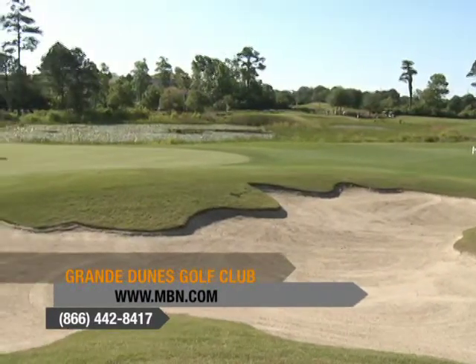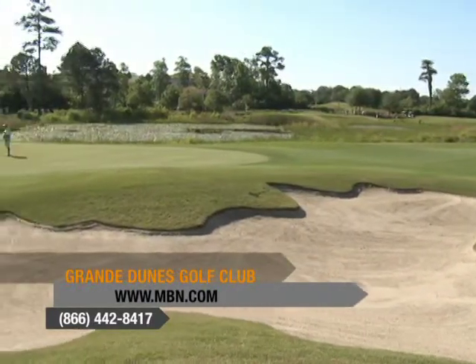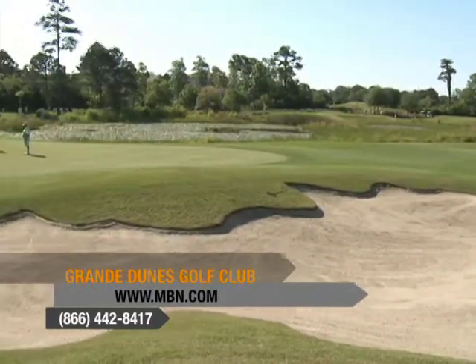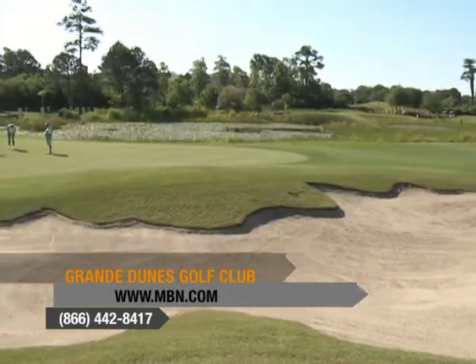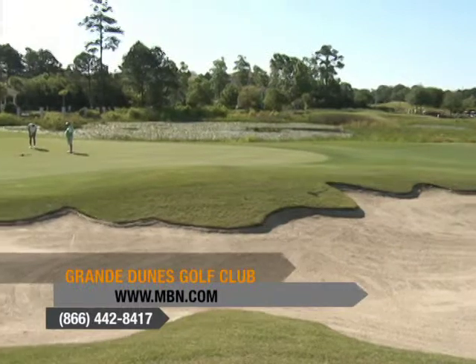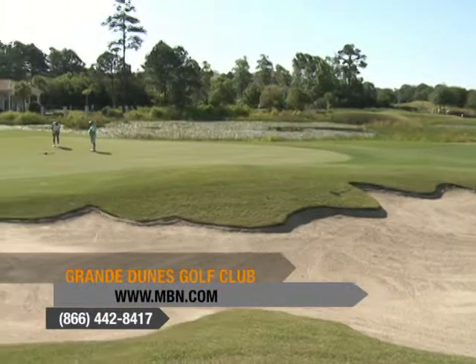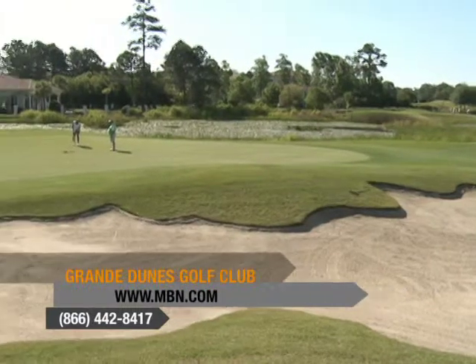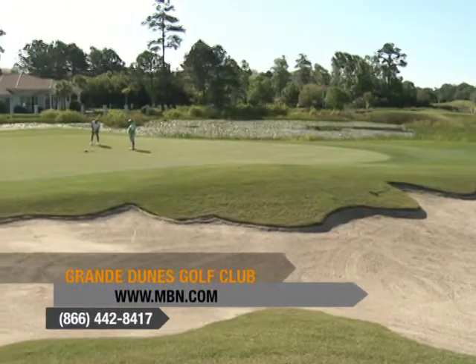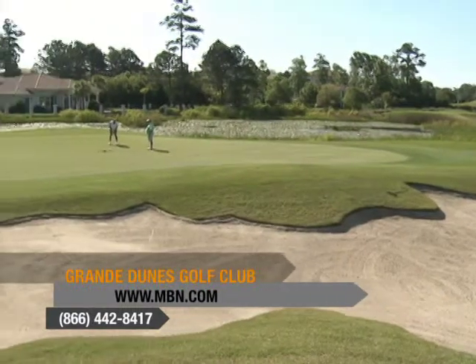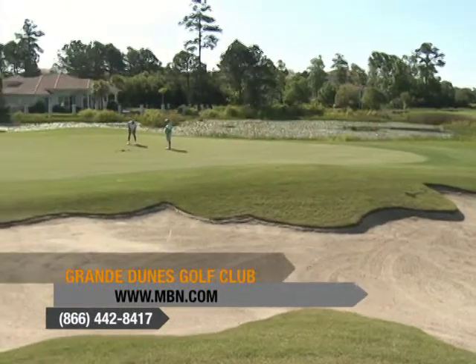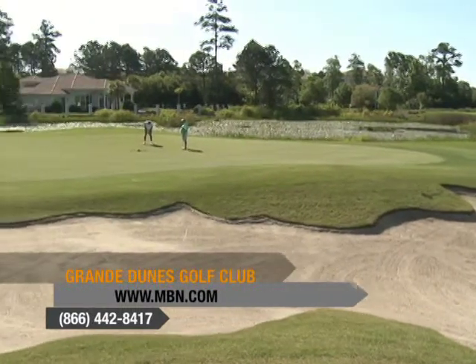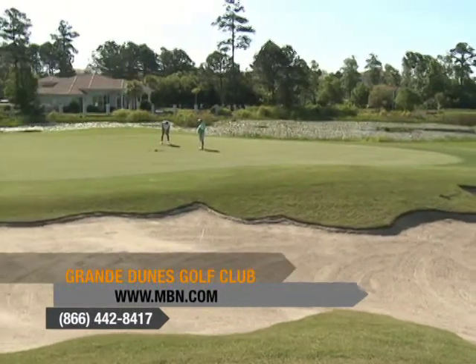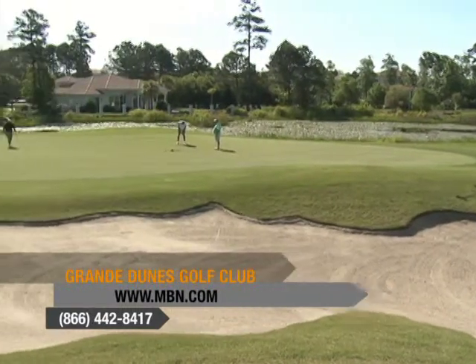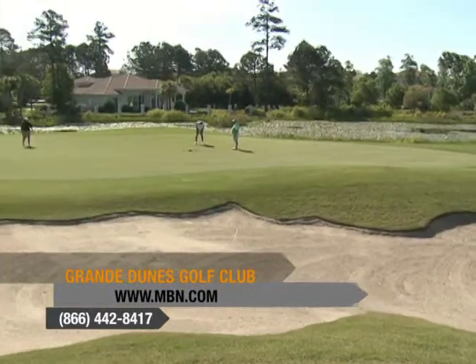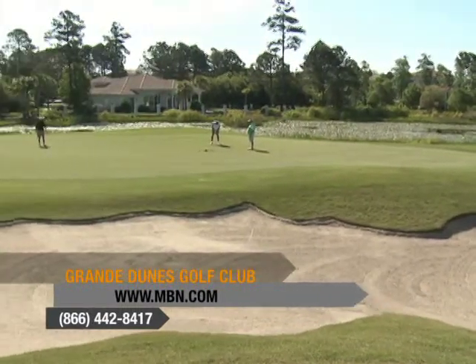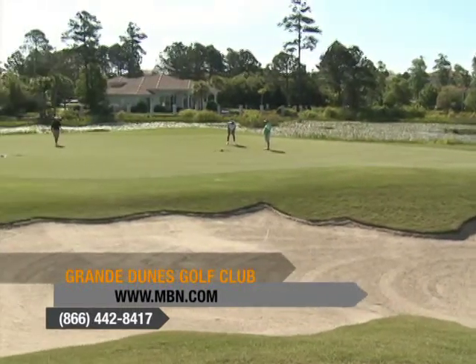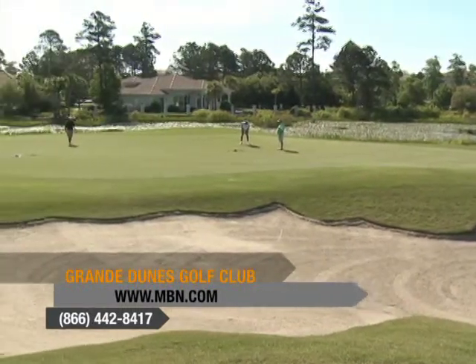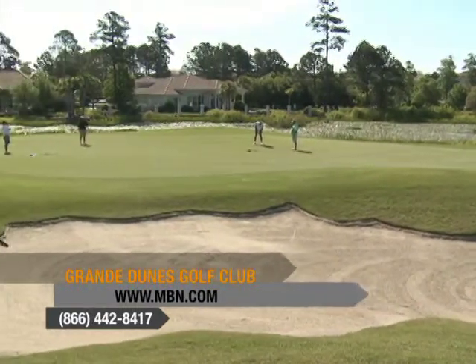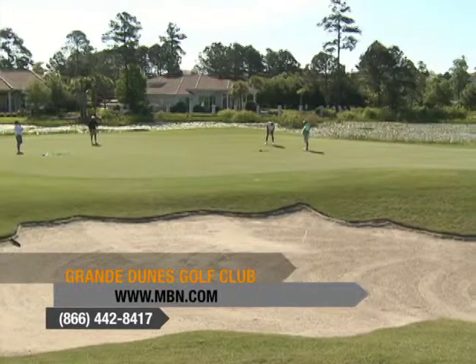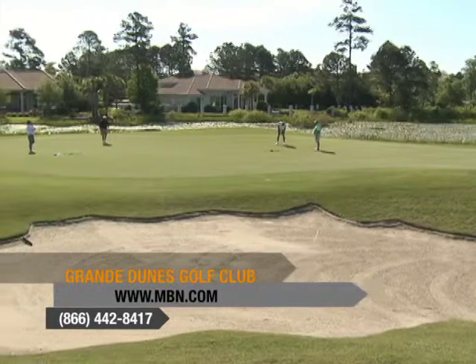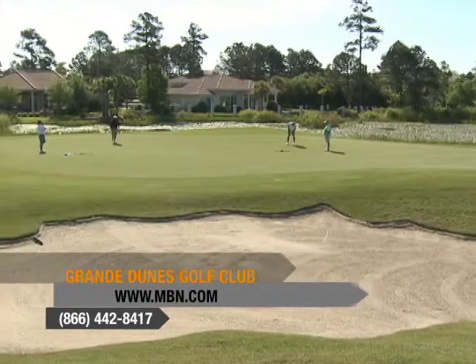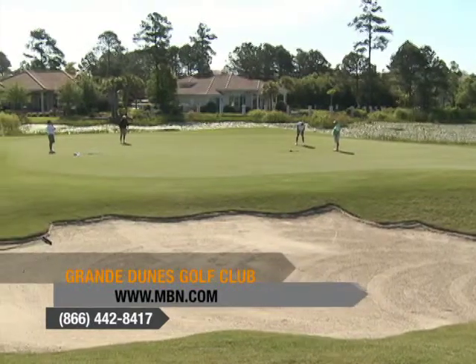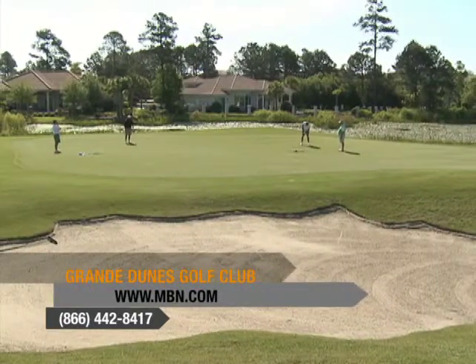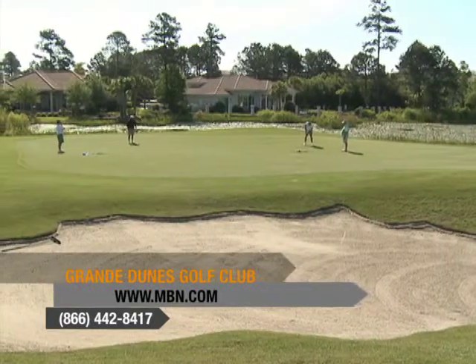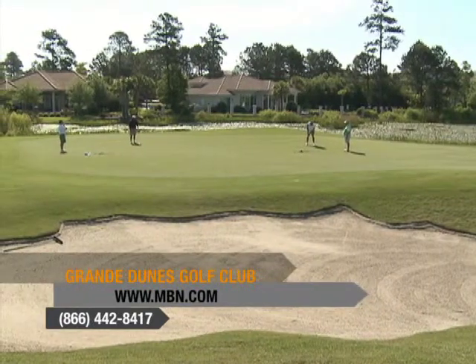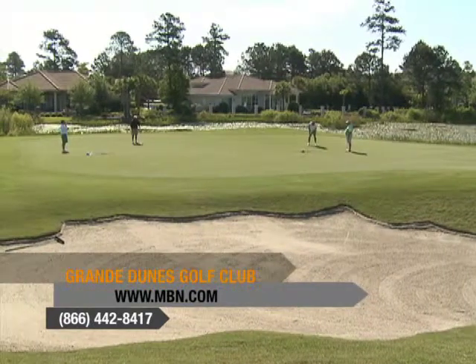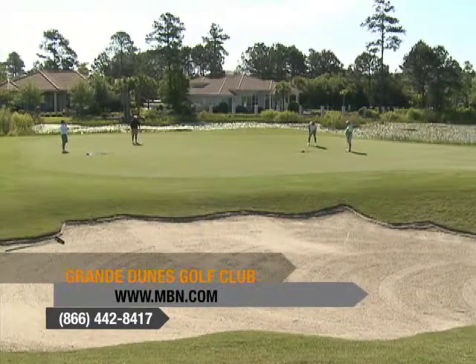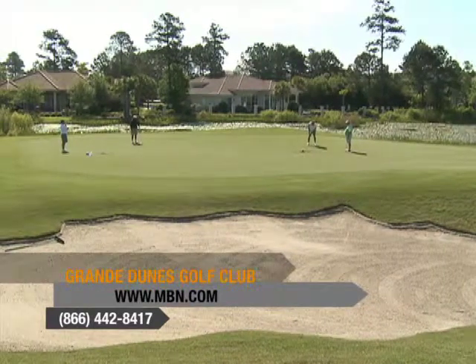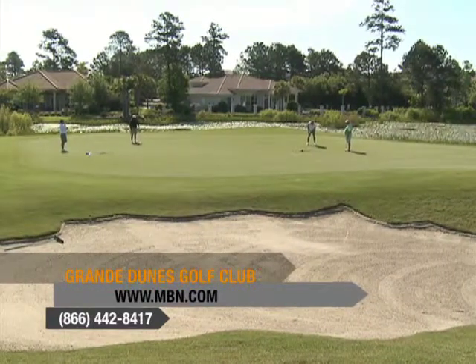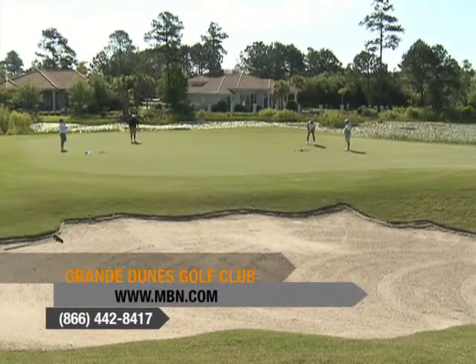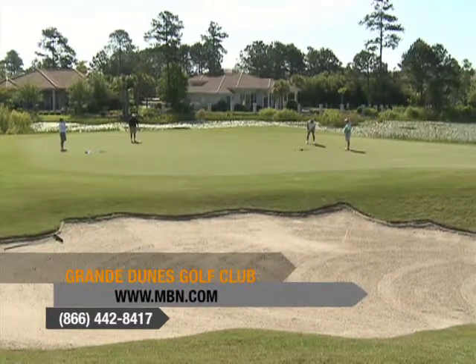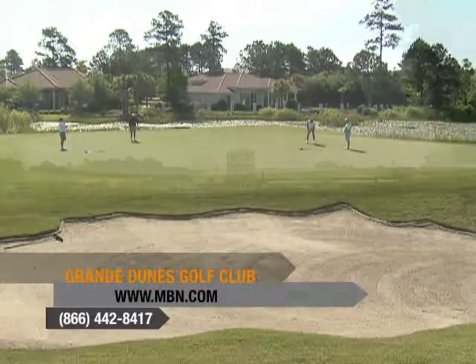This Myrtle Beach golf course is known for its superior links style design, which offers expansive Bermuda grass fairways with subtle undulations onto large, modestly contoured L93 bent grass greens.